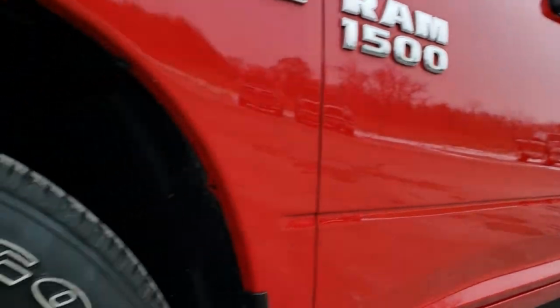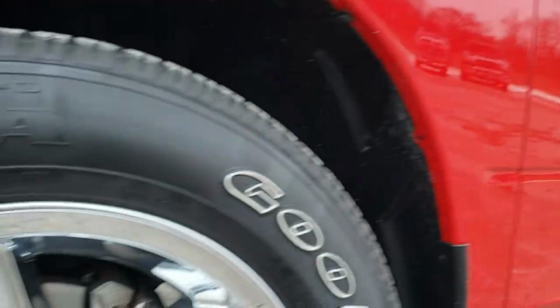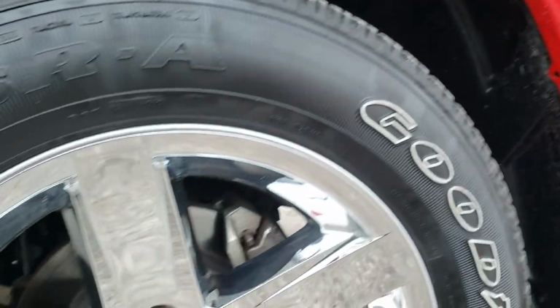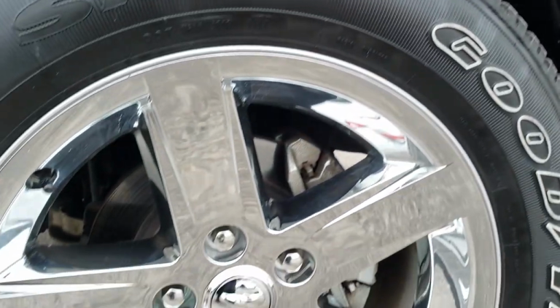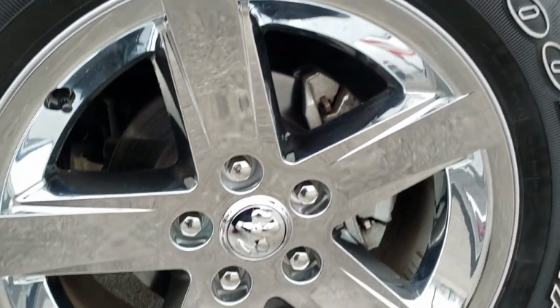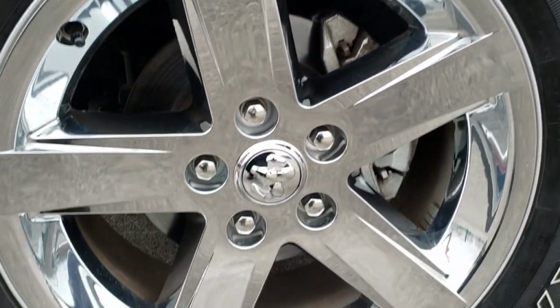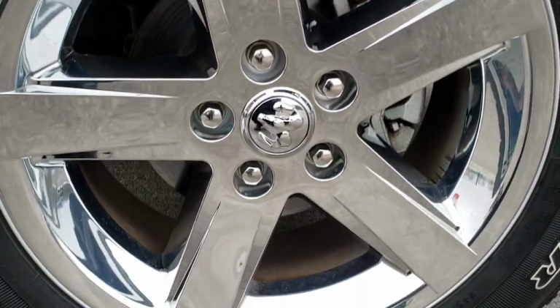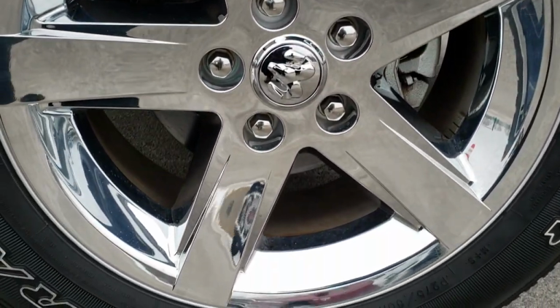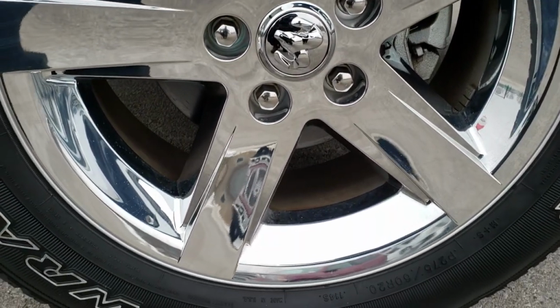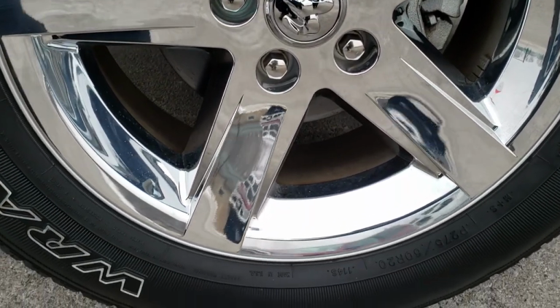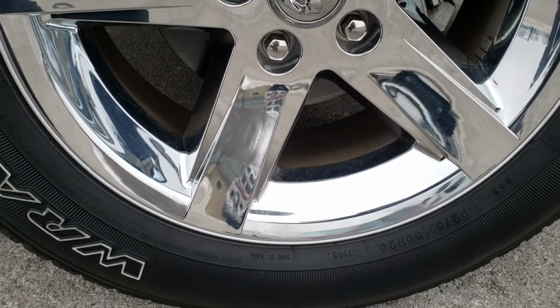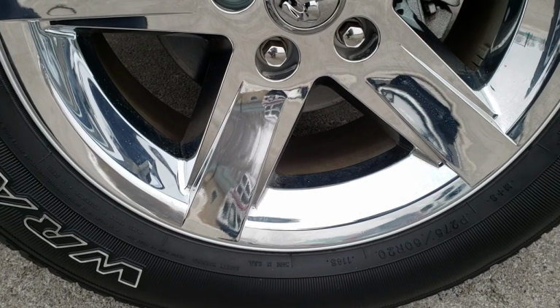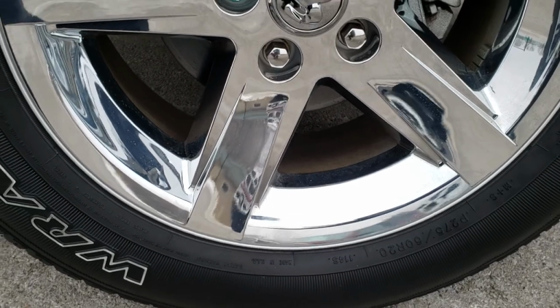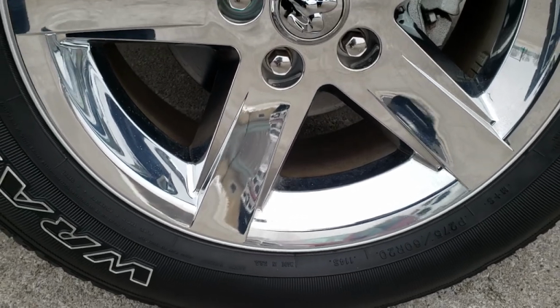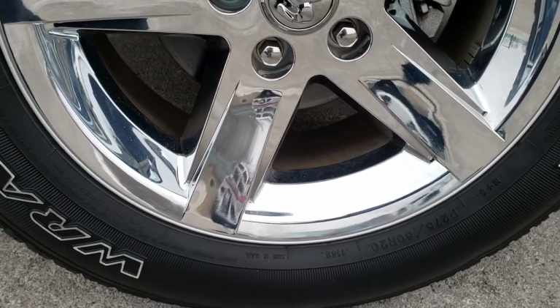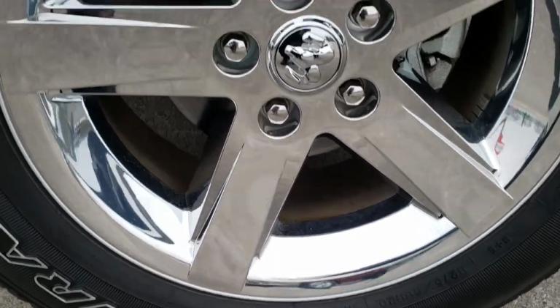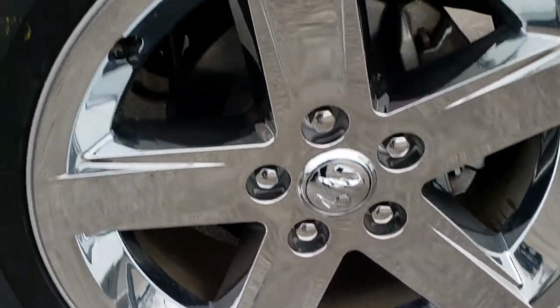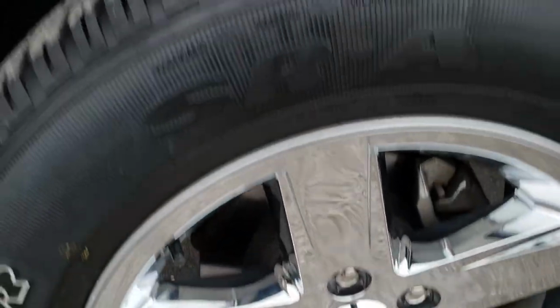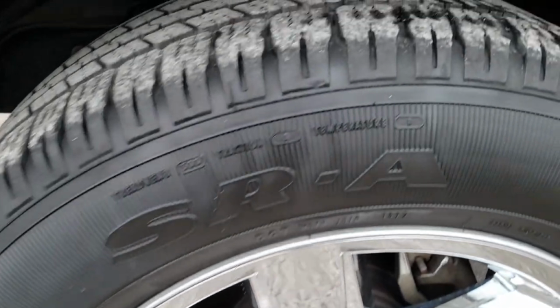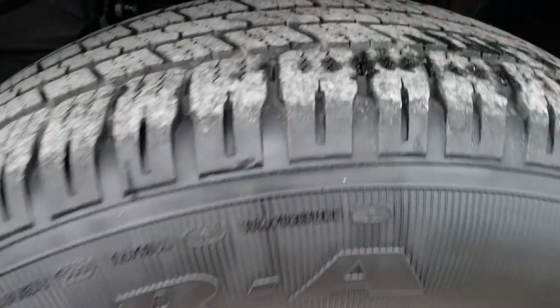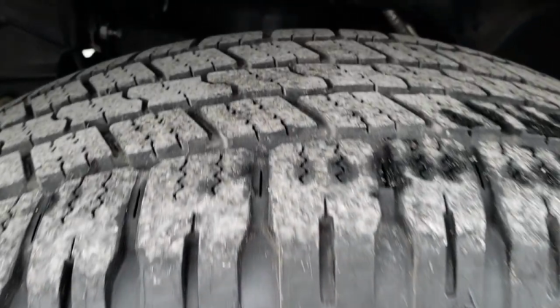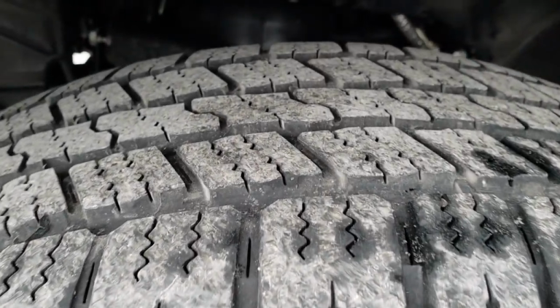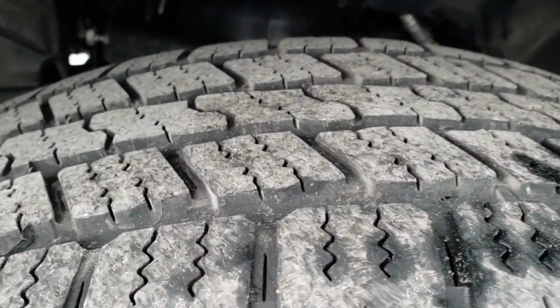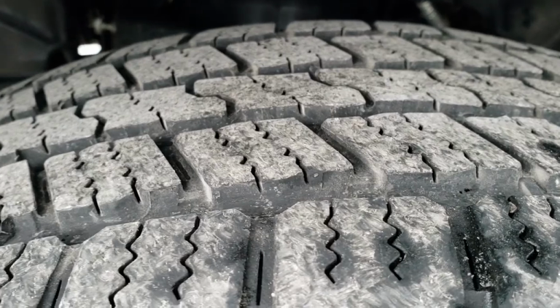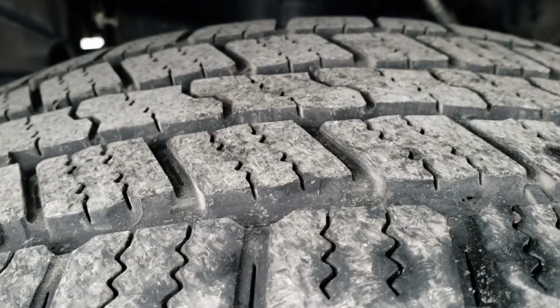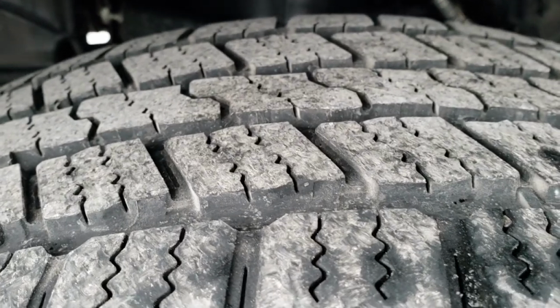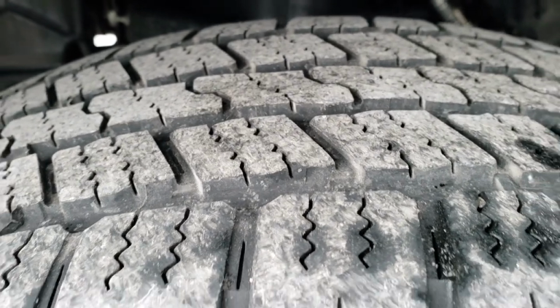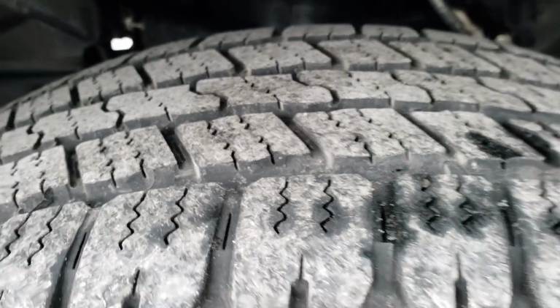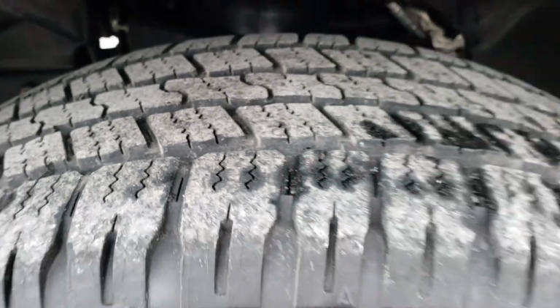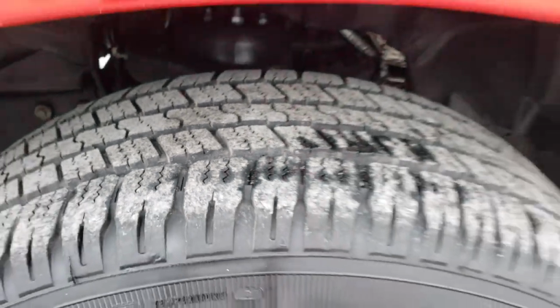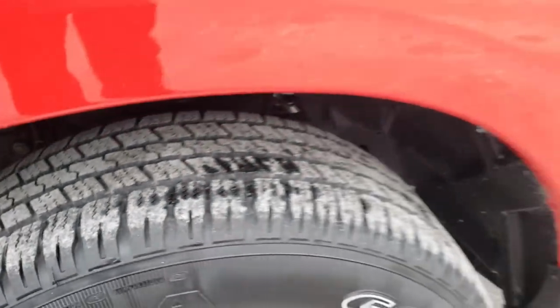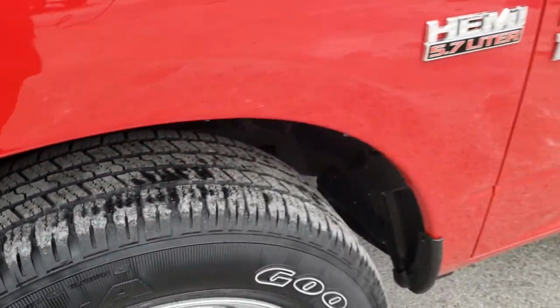Comes with the factory 20 inch alloy rims with the chrome covers and the Goodyear Wrangler SR A275/60R20 tires. These tires have probably about 60 to 70 percent of the tread left on them.